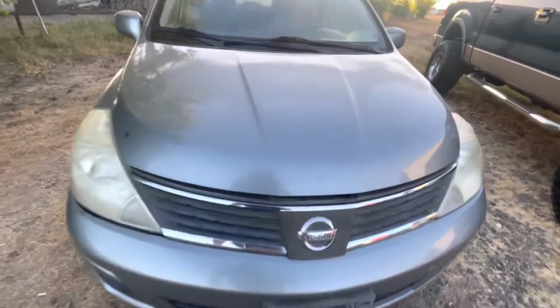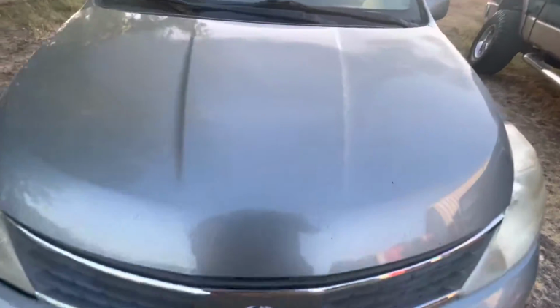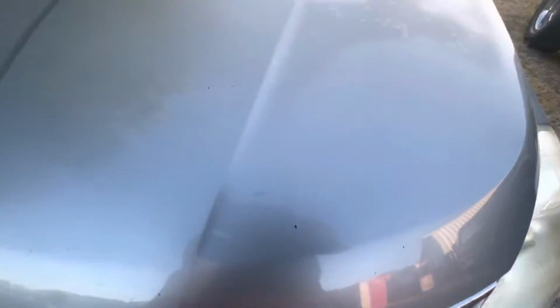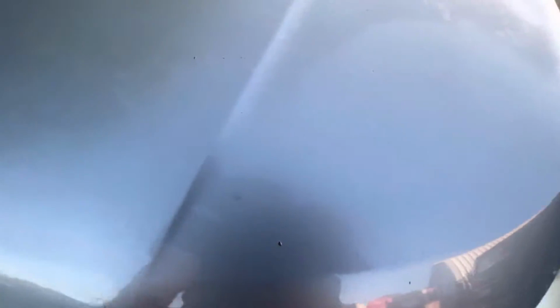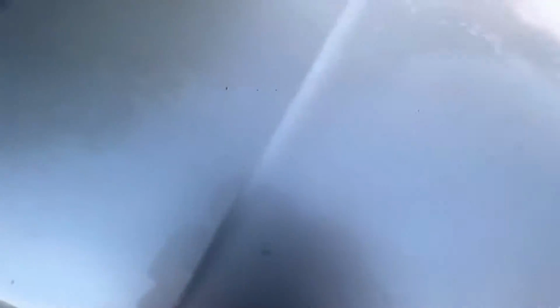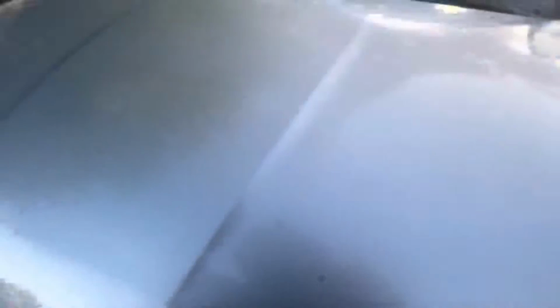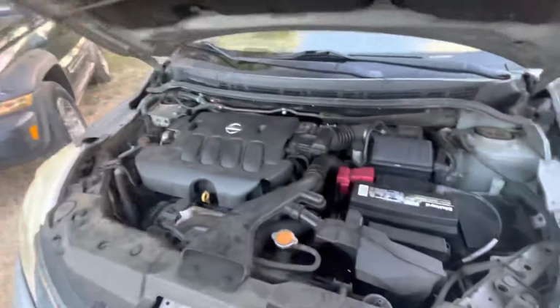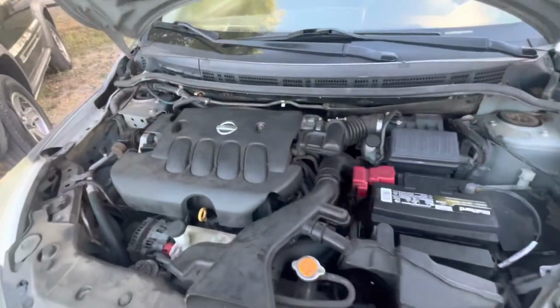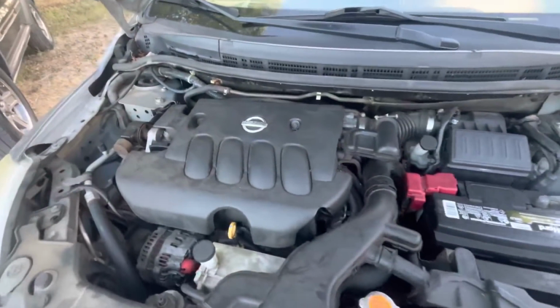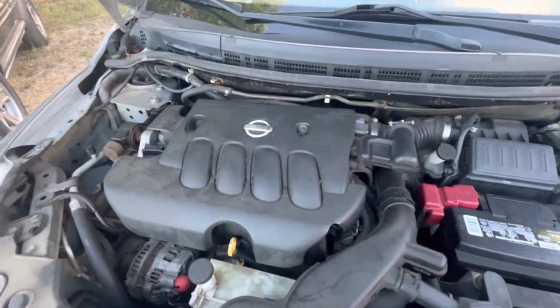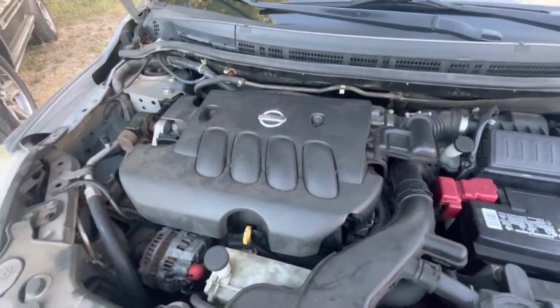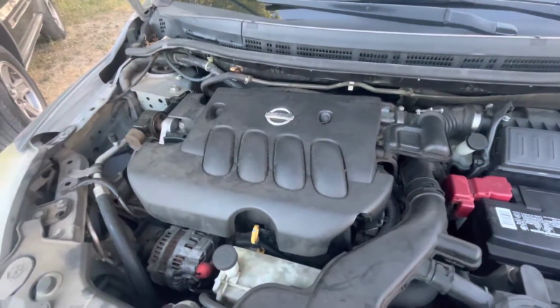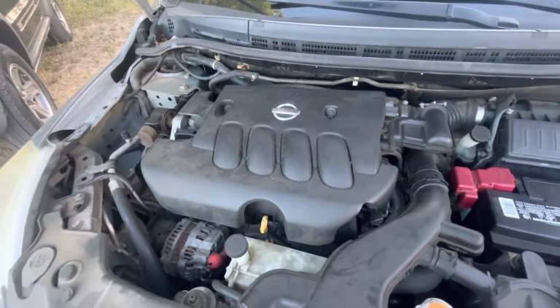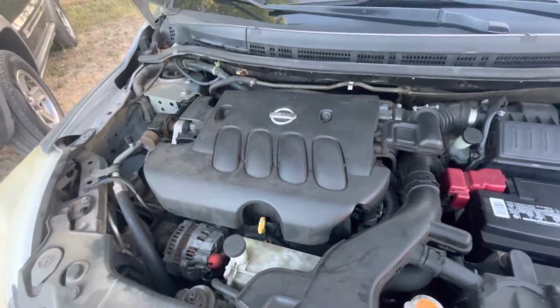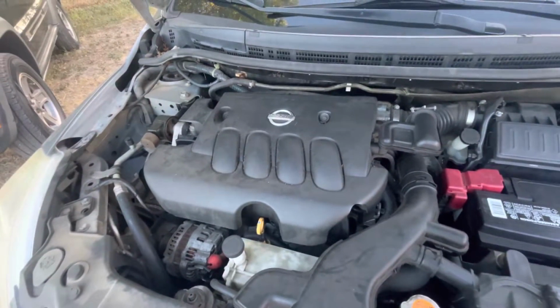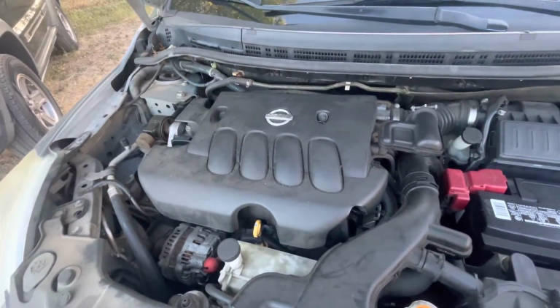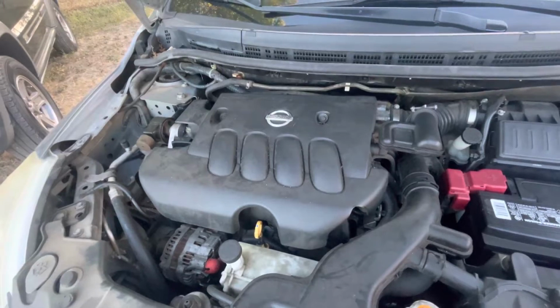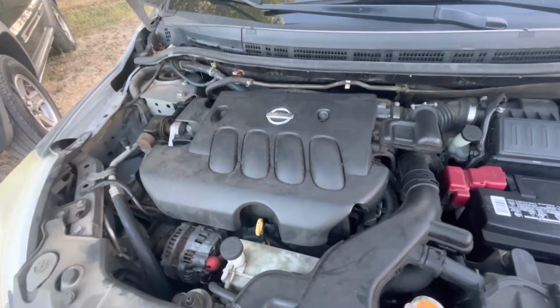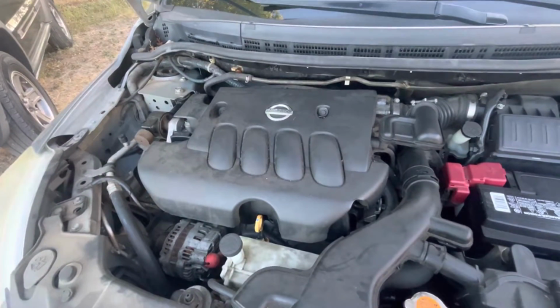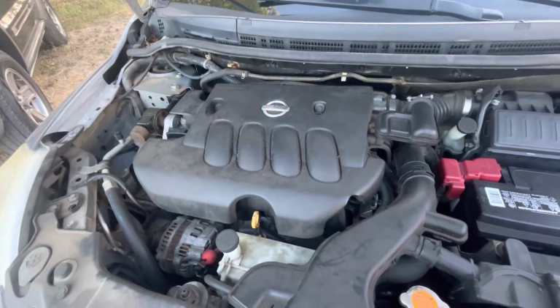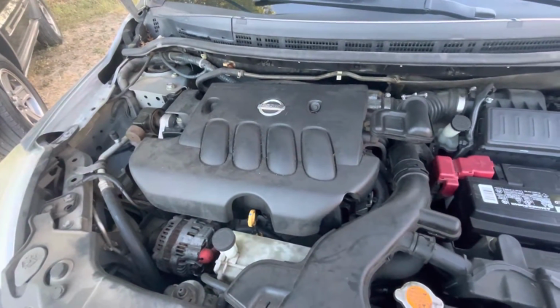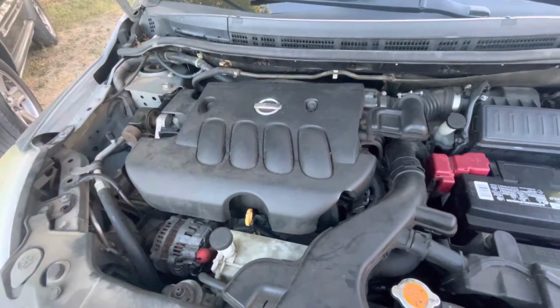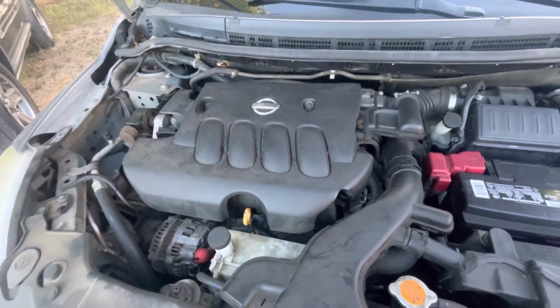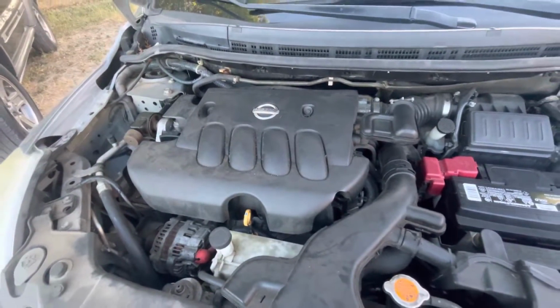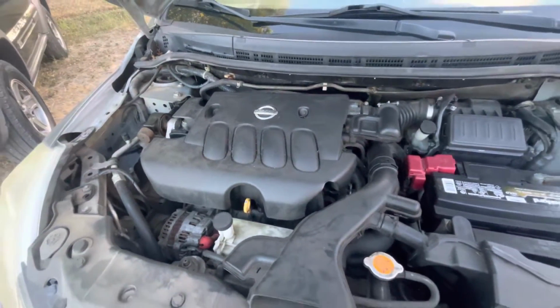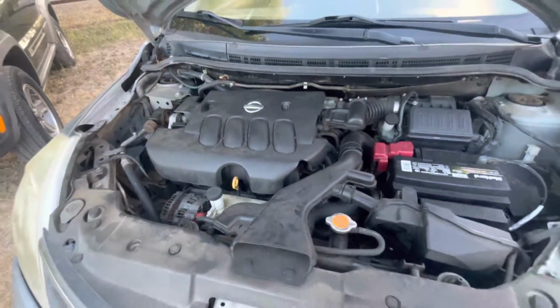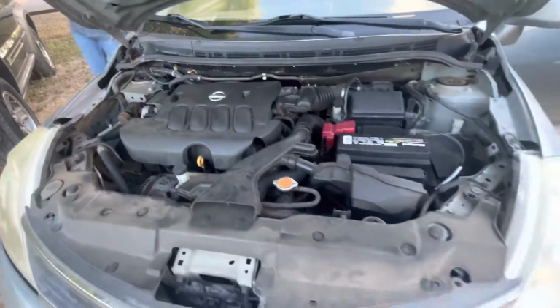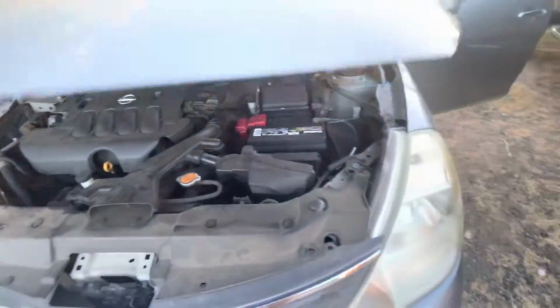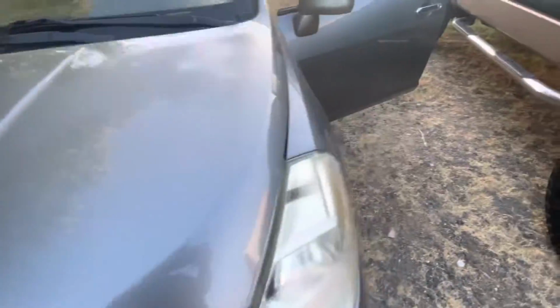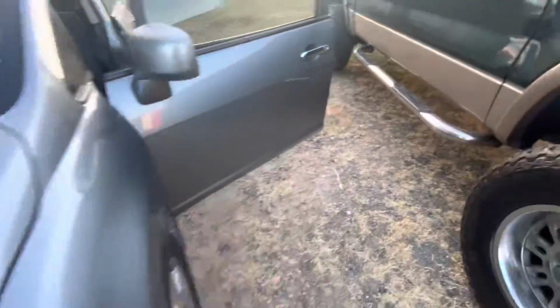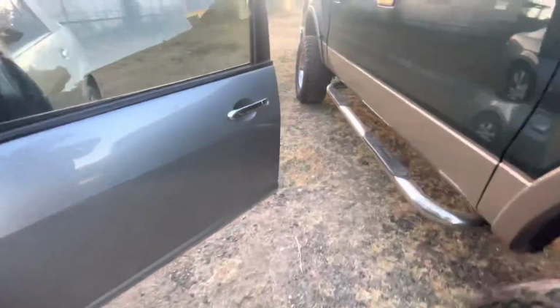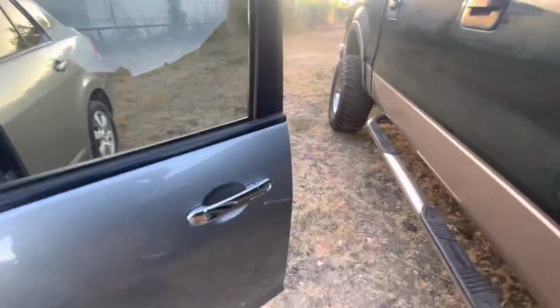Let's check out under the hood. Sounds pretty normal for a Versa.